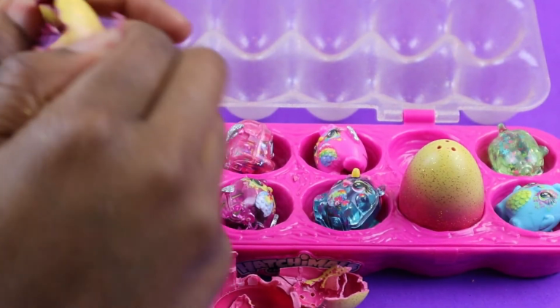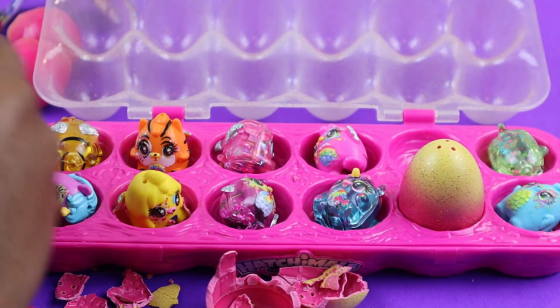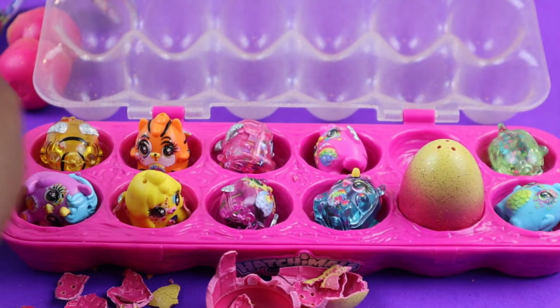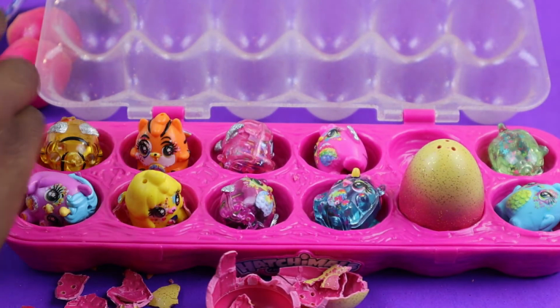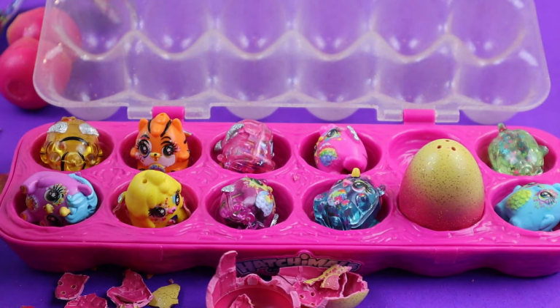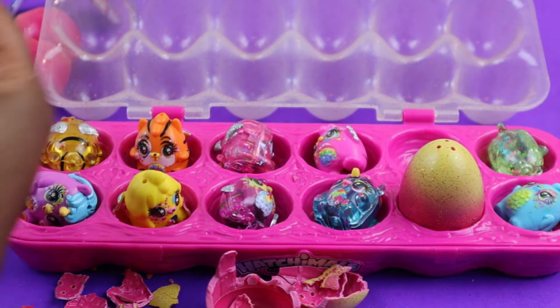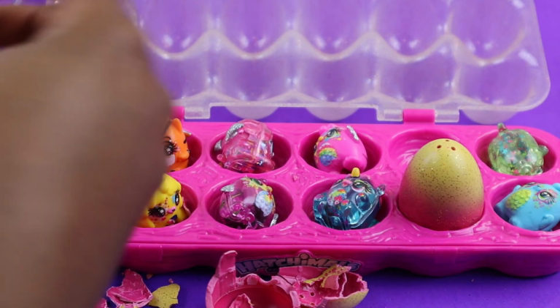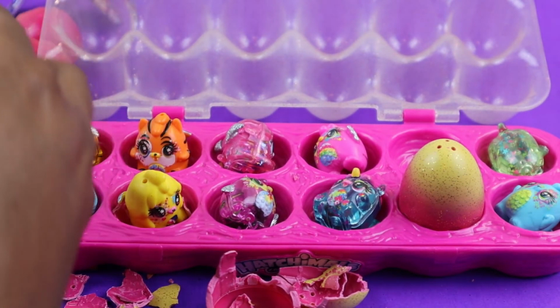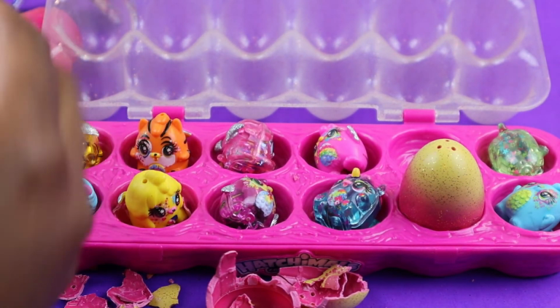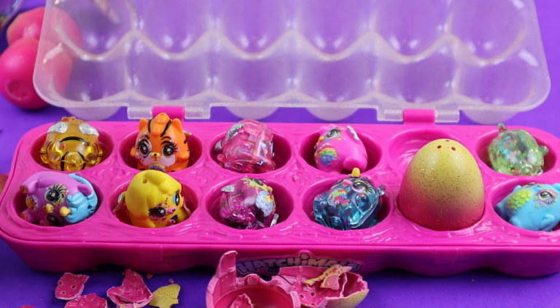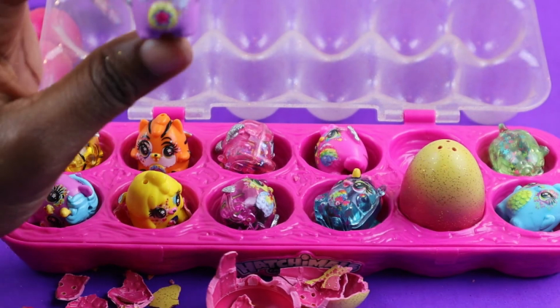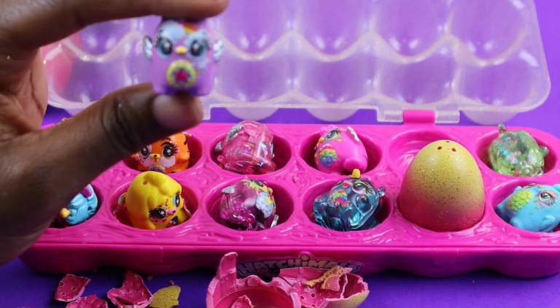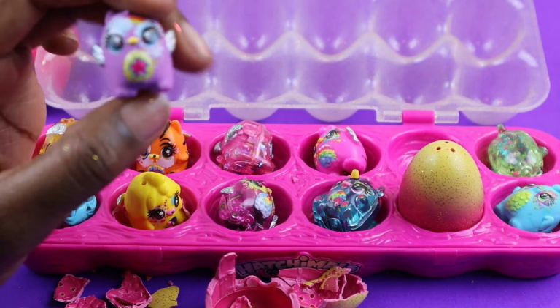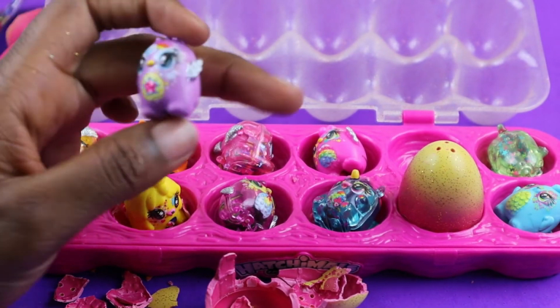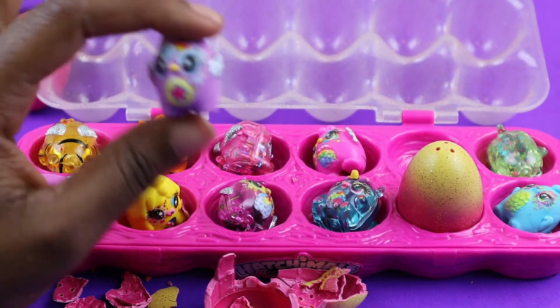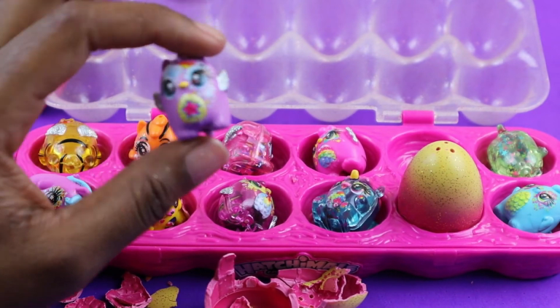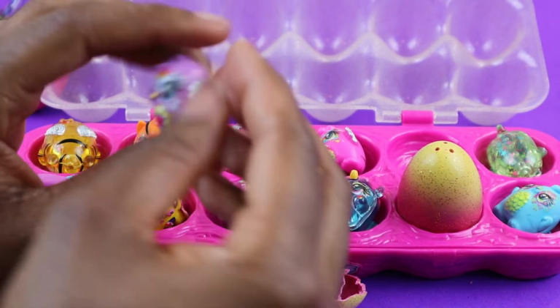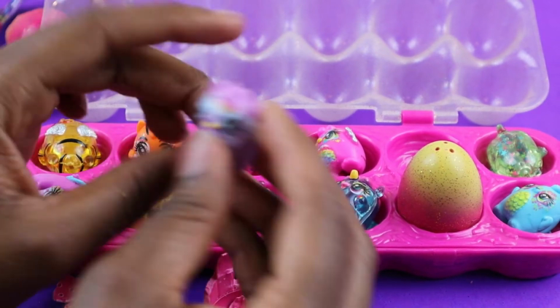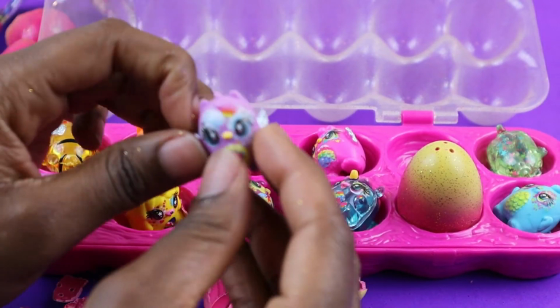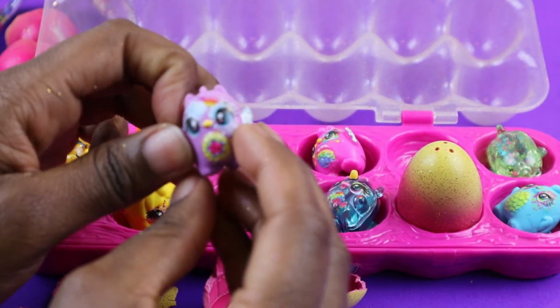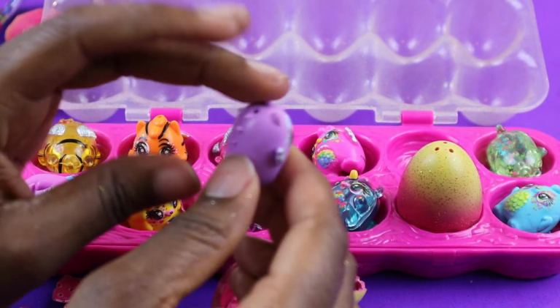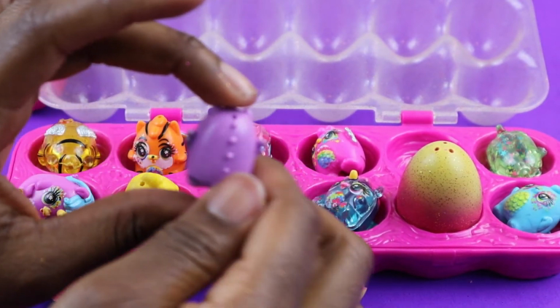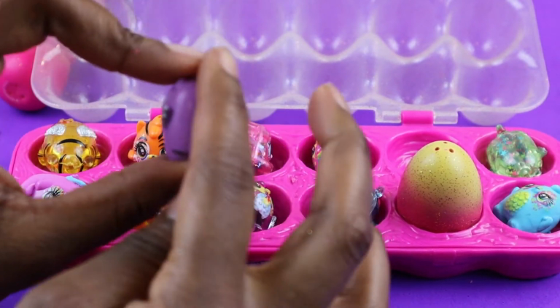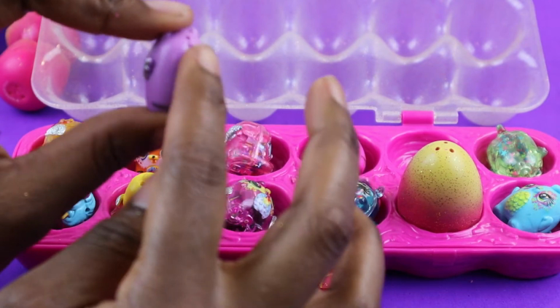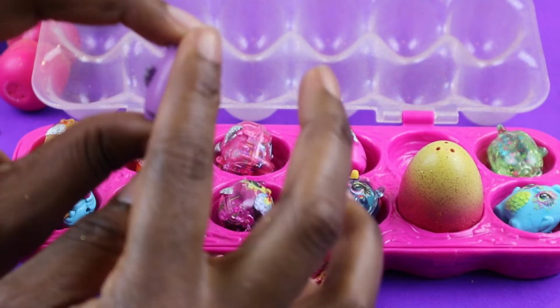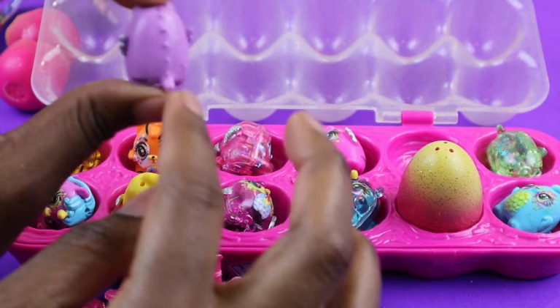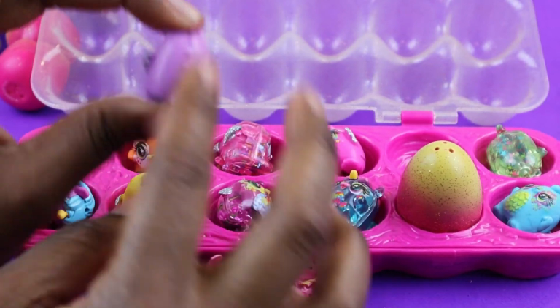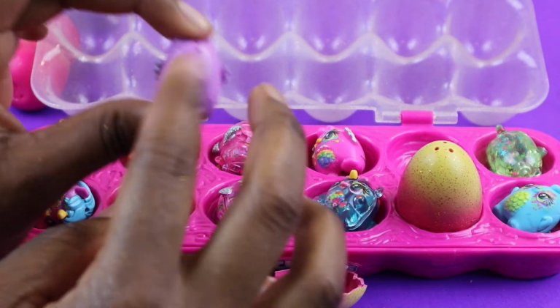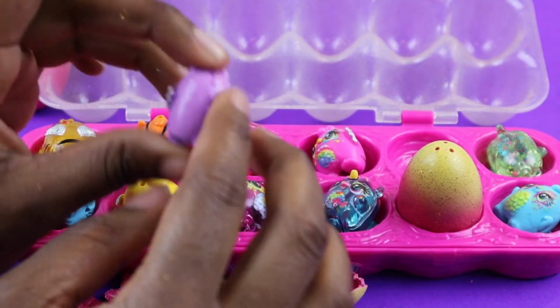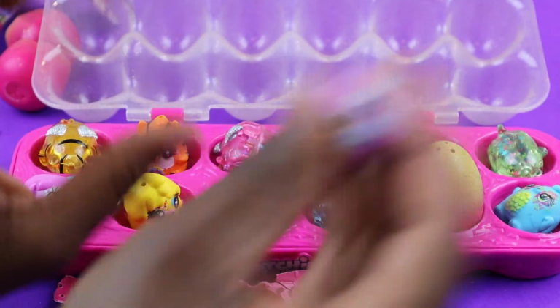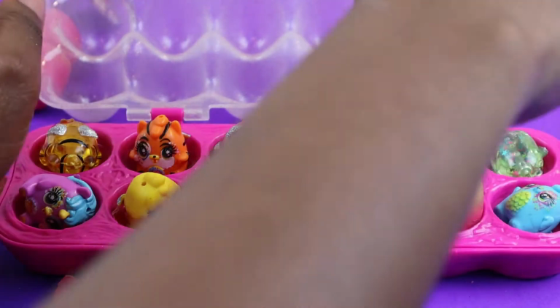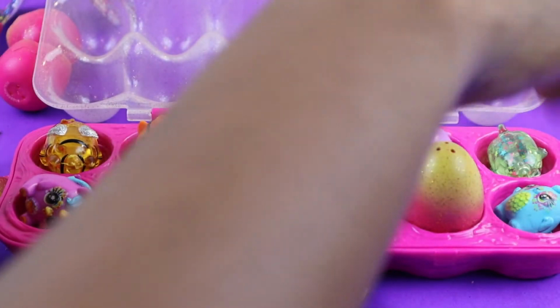There we go, let's see — we have purple! So we have another purple one. She has wings on the side. Nice, cute, and little spiky things in the back of her. So we'll put her there.